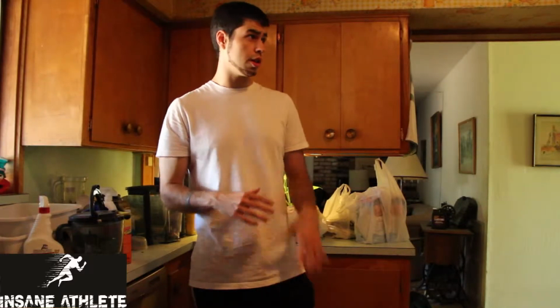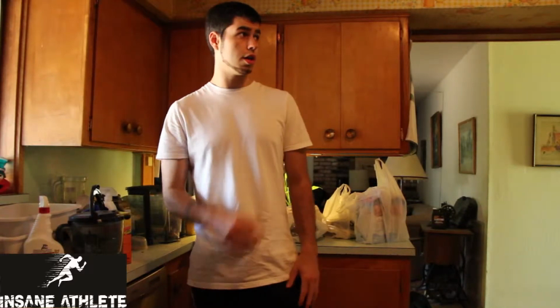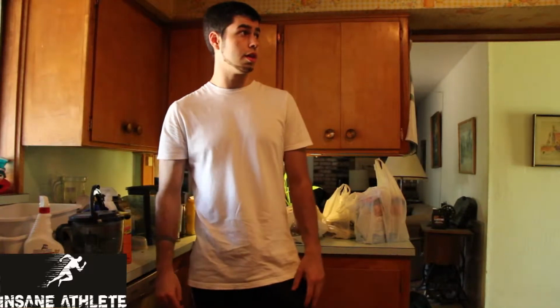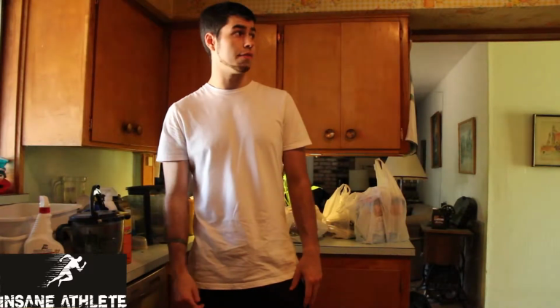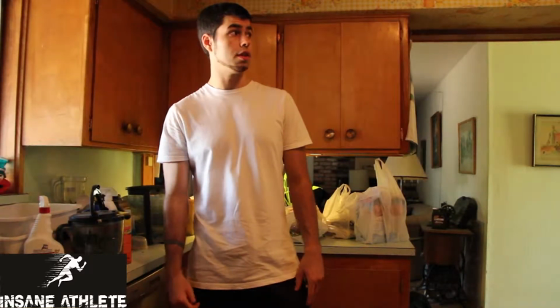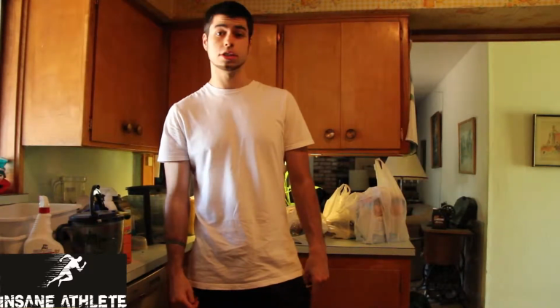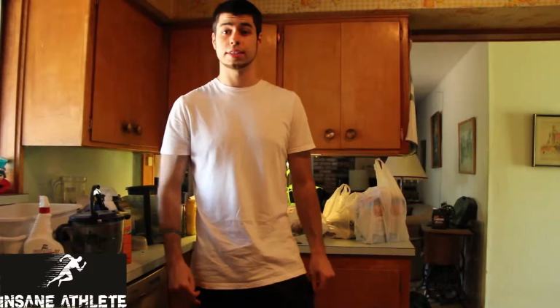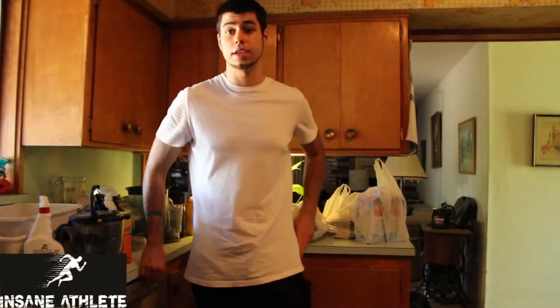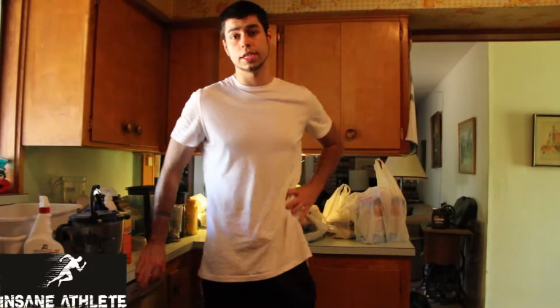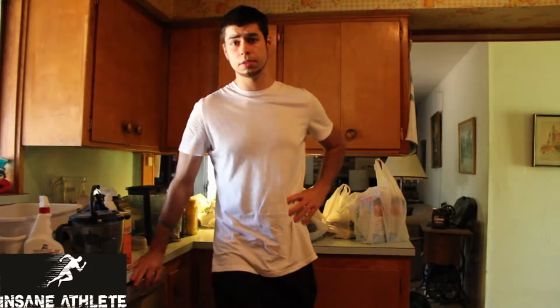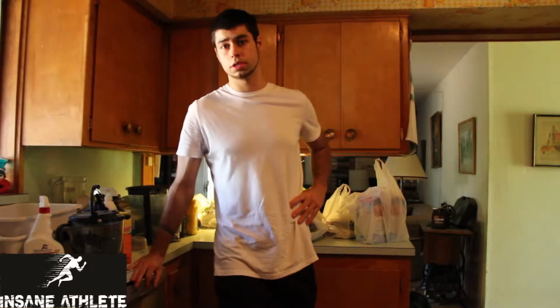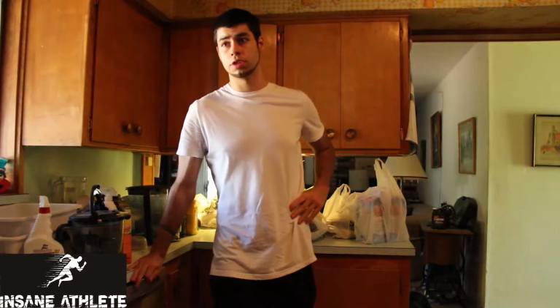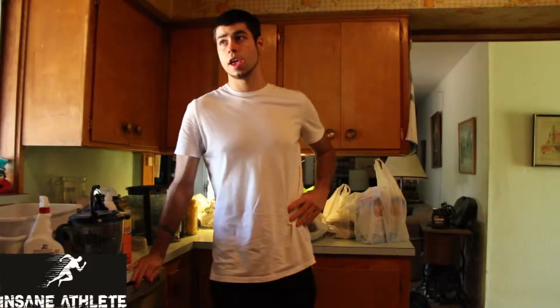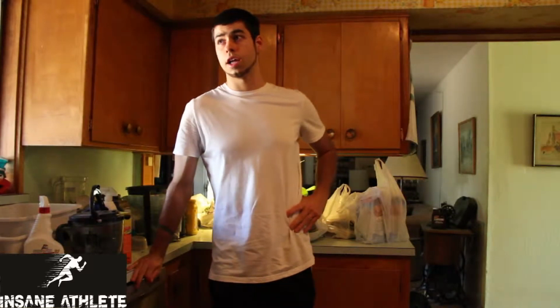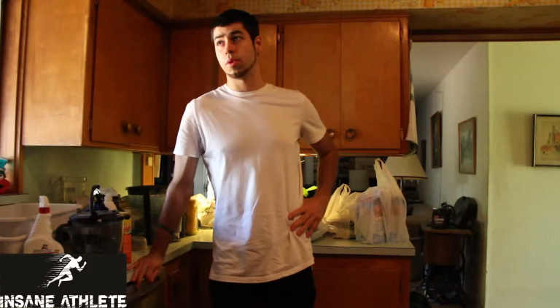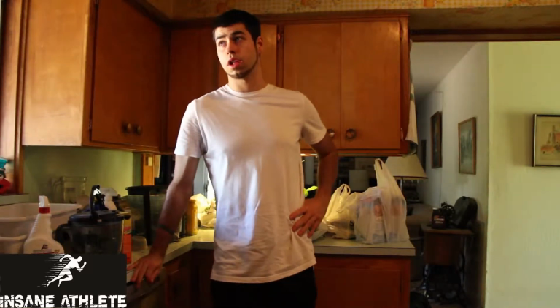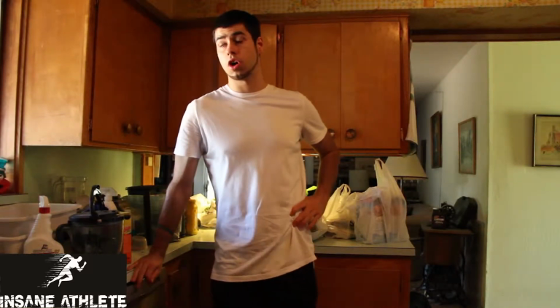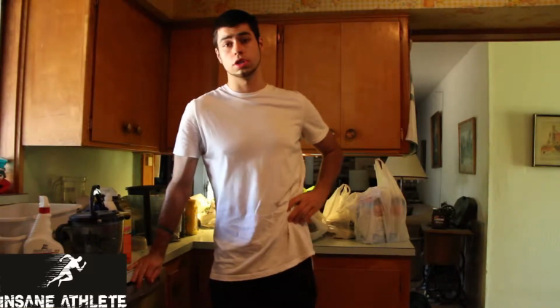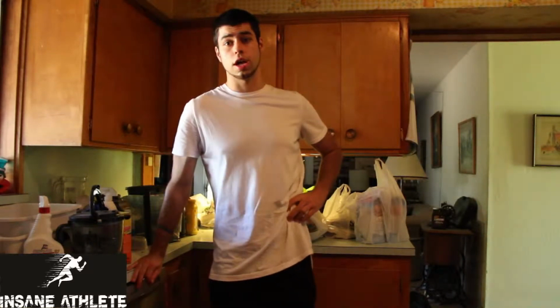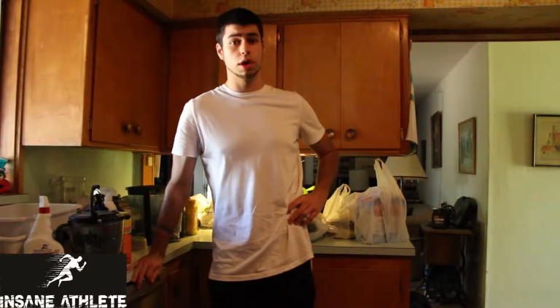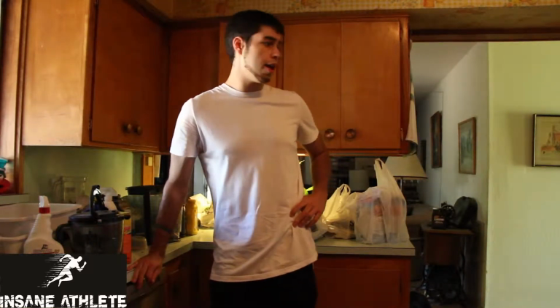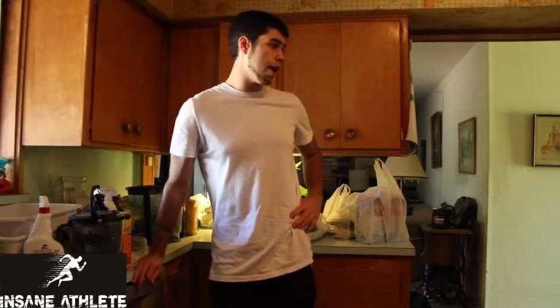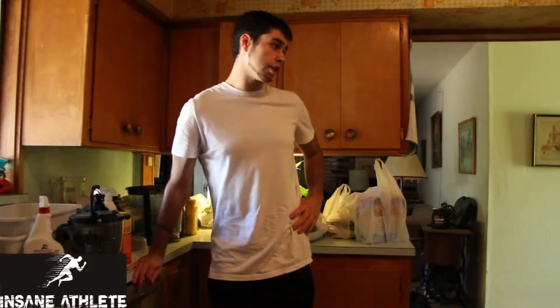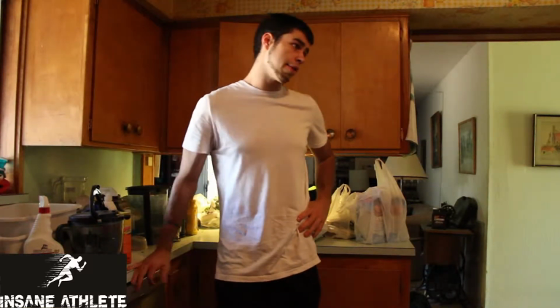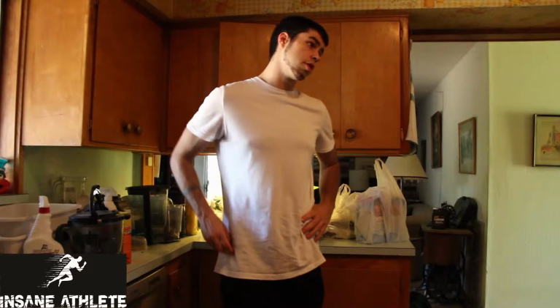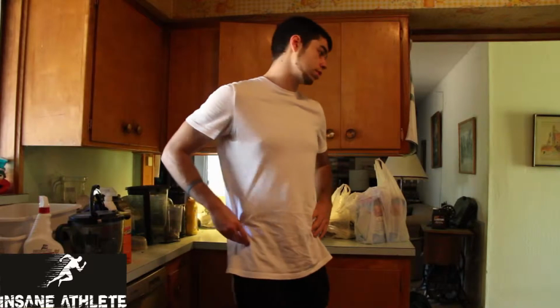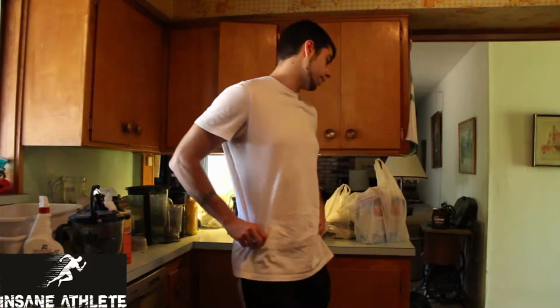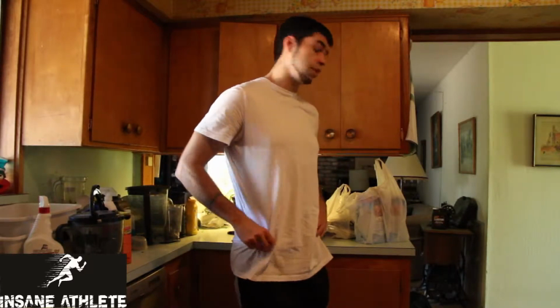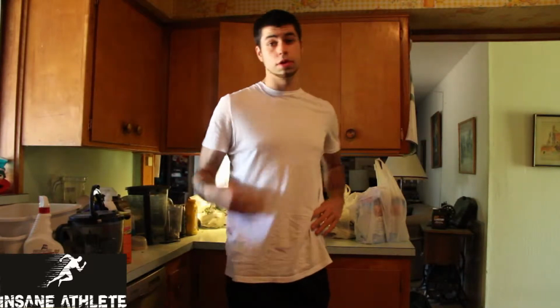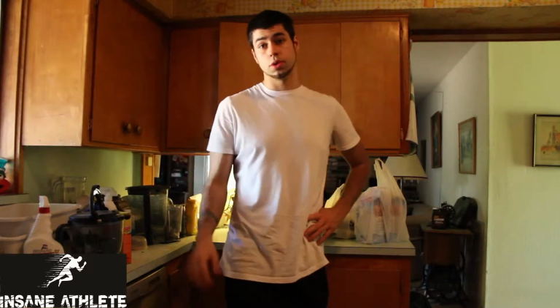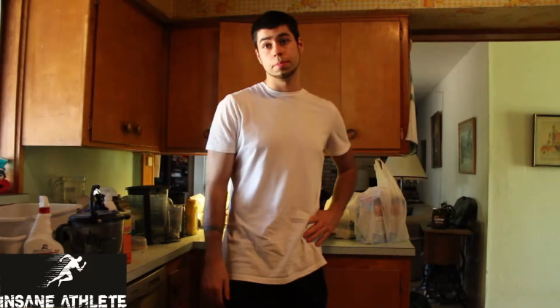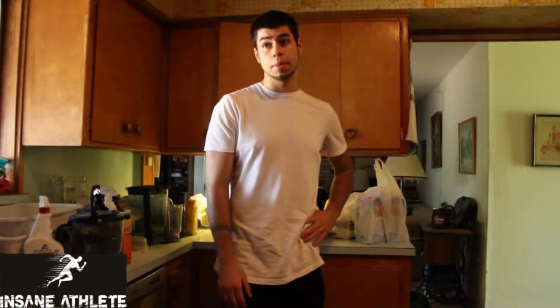Just got done lifting chest and triceps and a little bit of shoulders. It's about 1 o'clock on July 12th, and I just got back from the grocery store after lifting. I just want to do a quick little pick up.